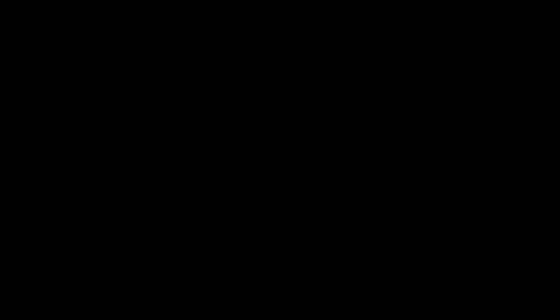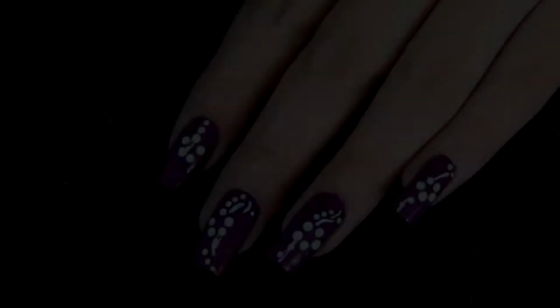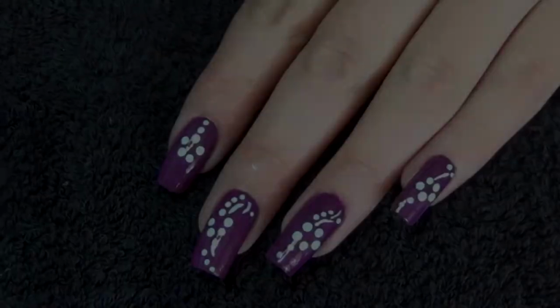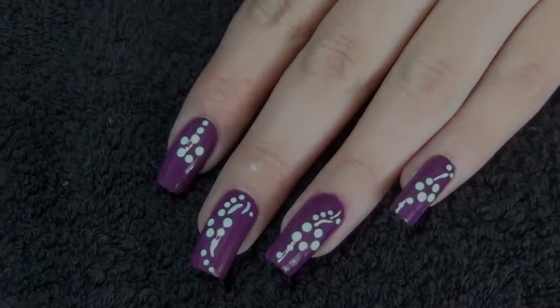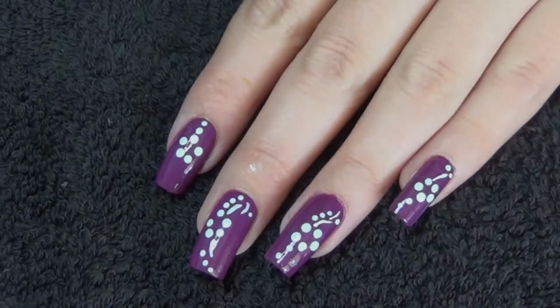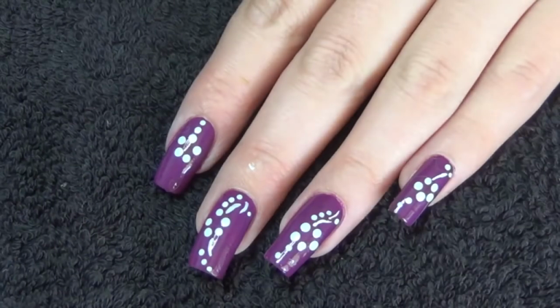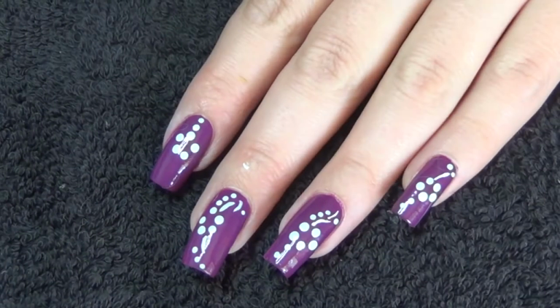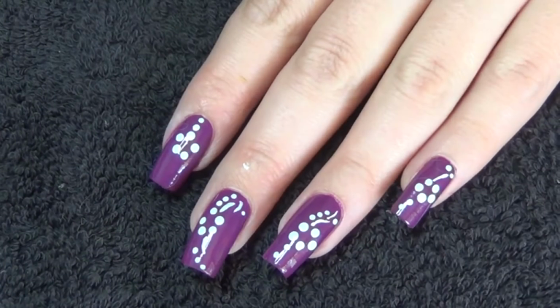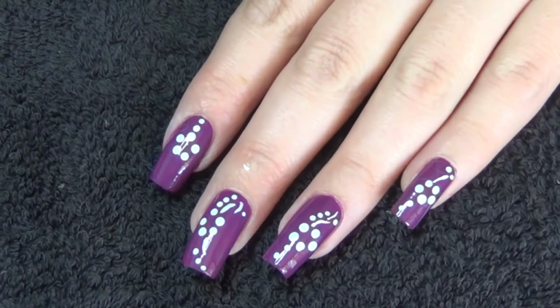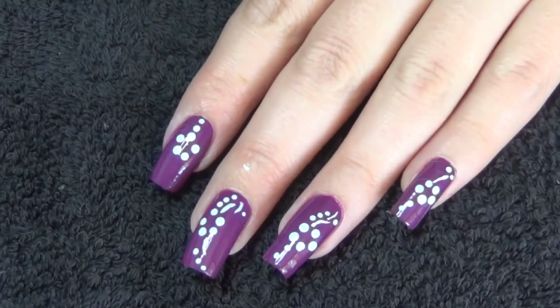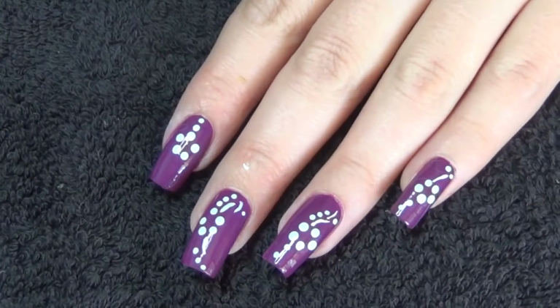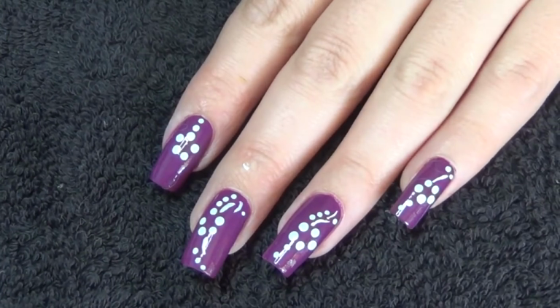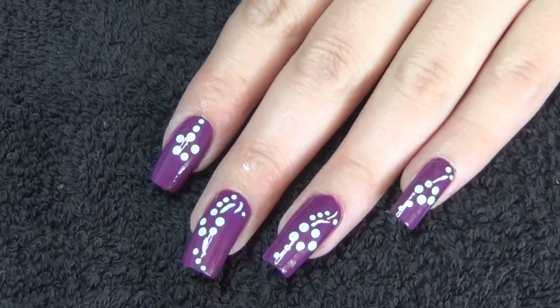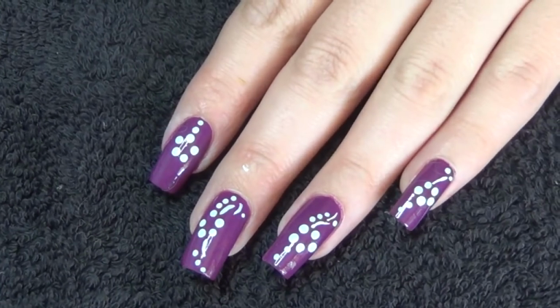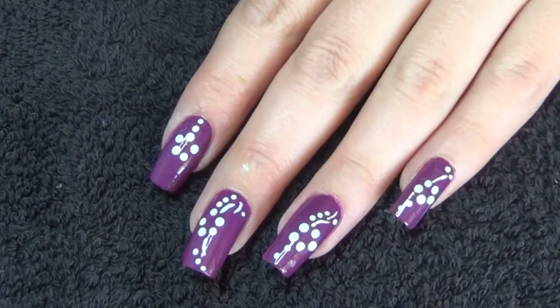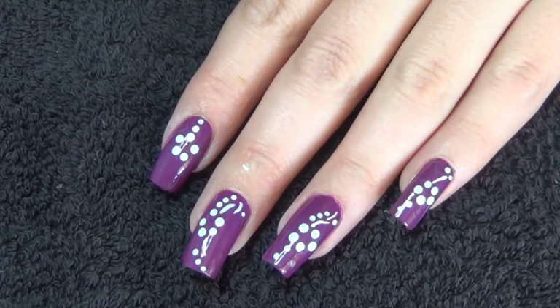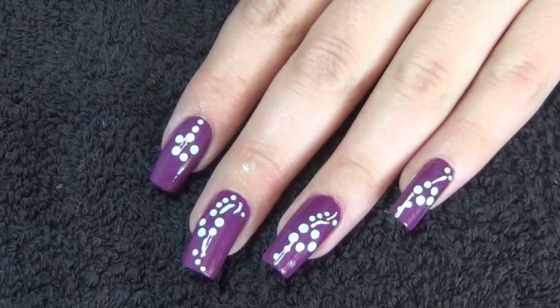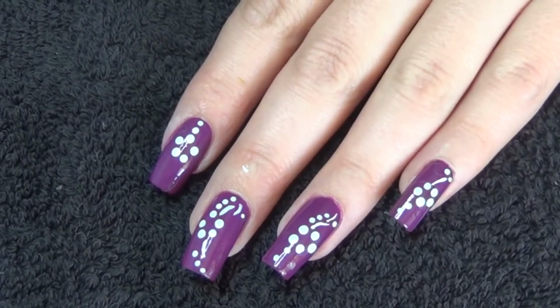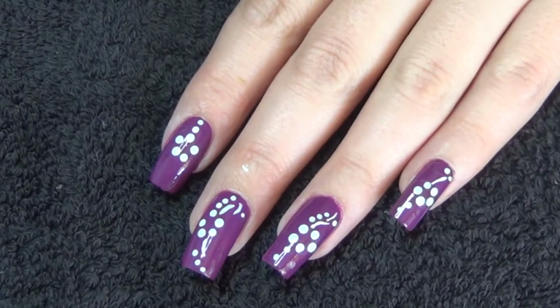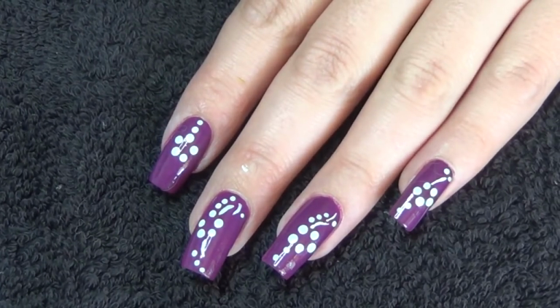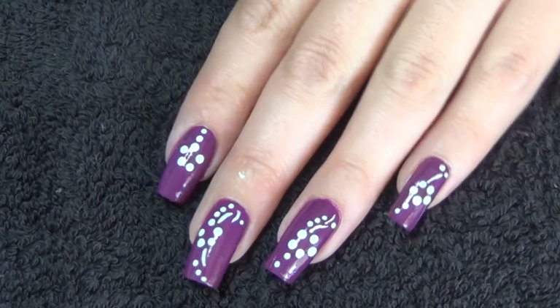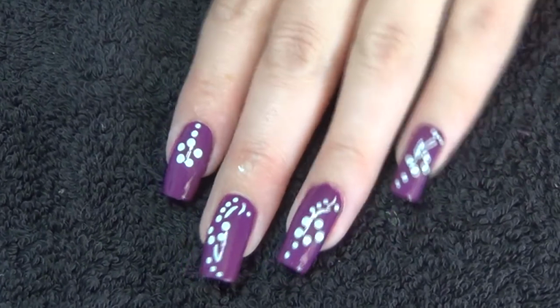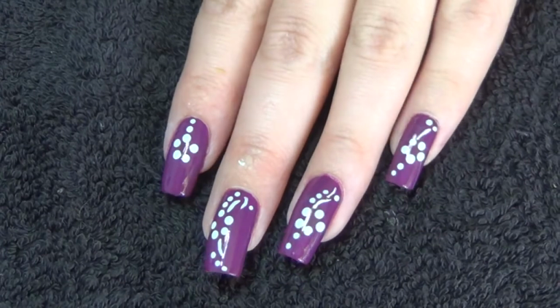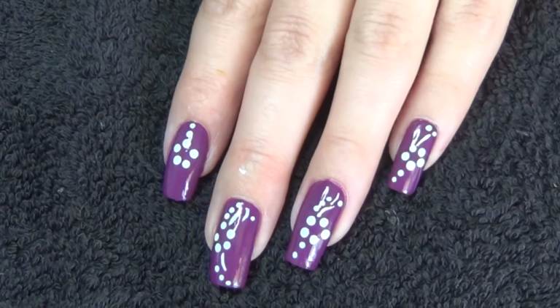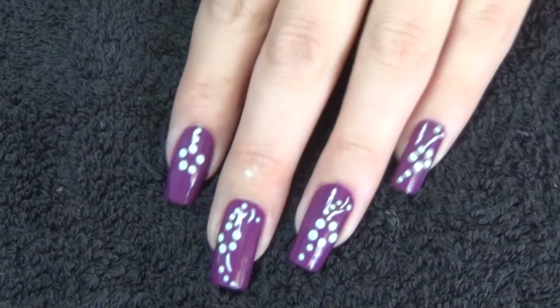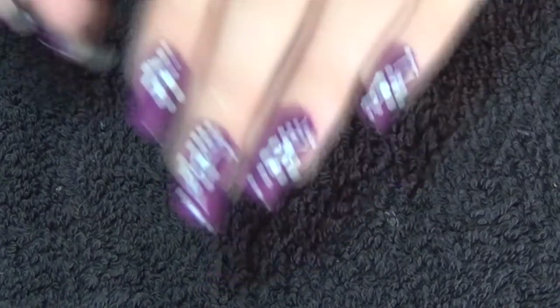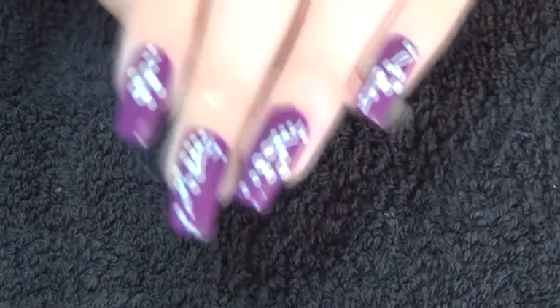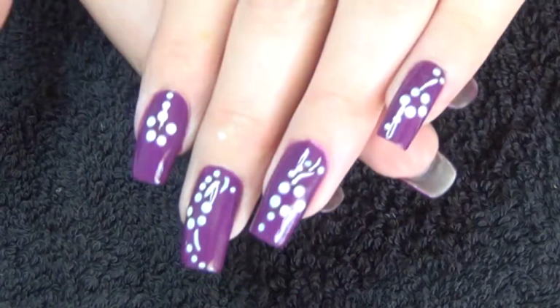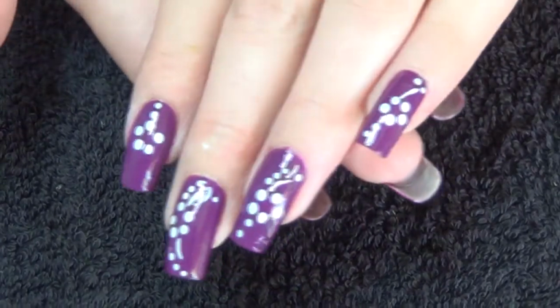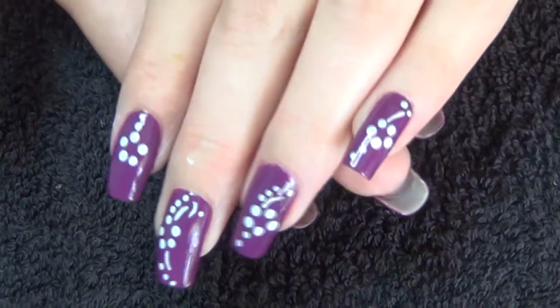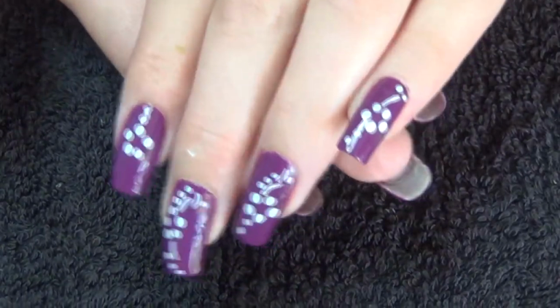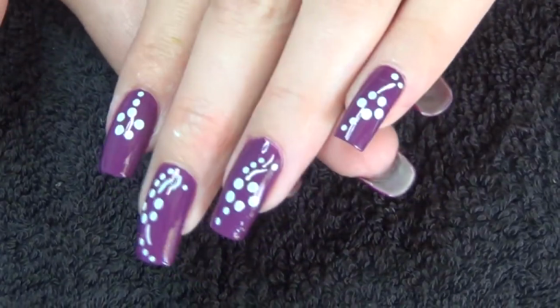Hi guys, so for this week's nail art I've started with a burgundy base. I've also done a slightly different pattern on each nail as you can see here.